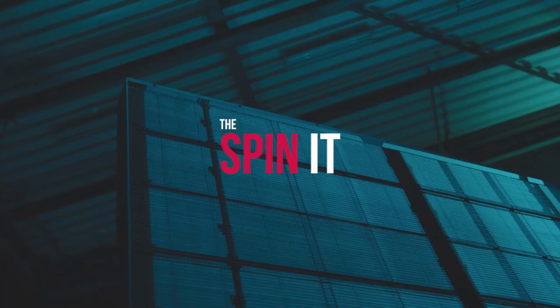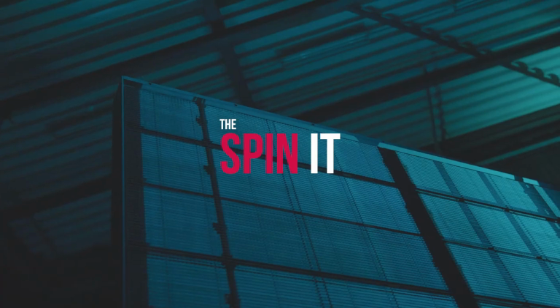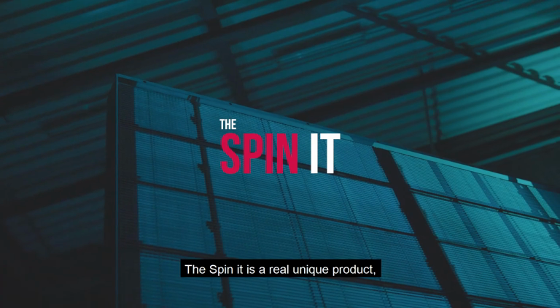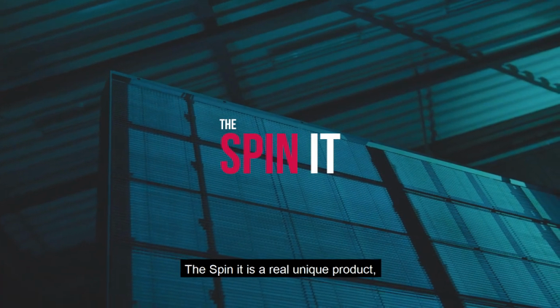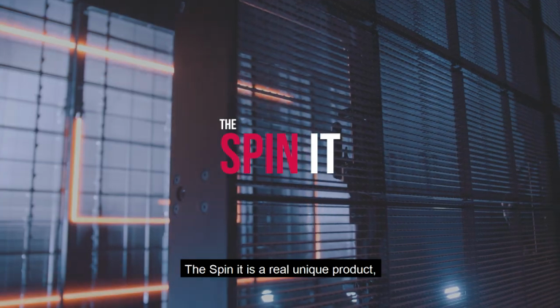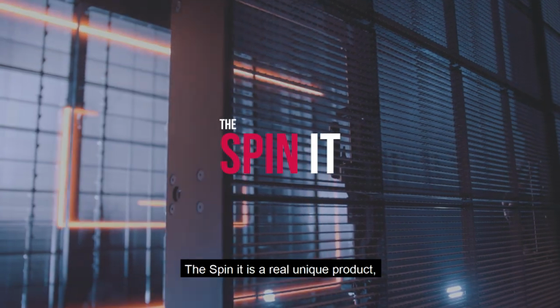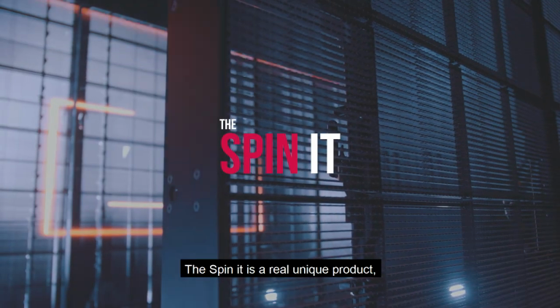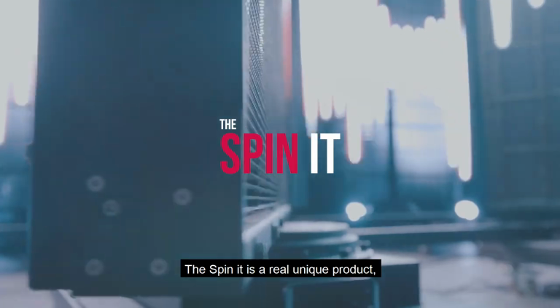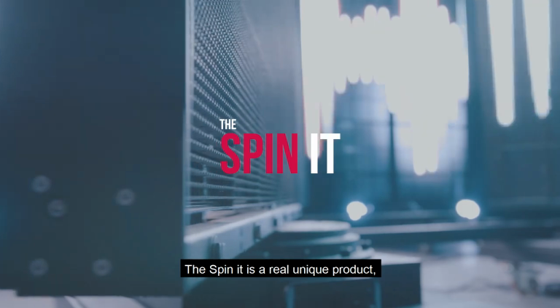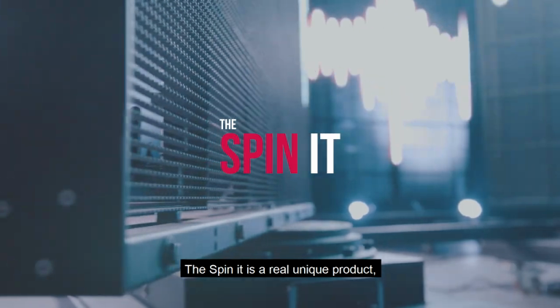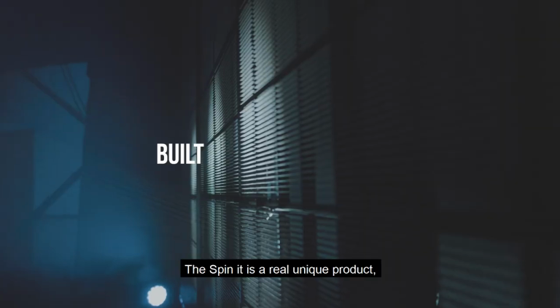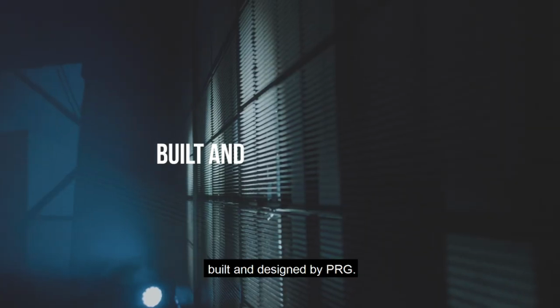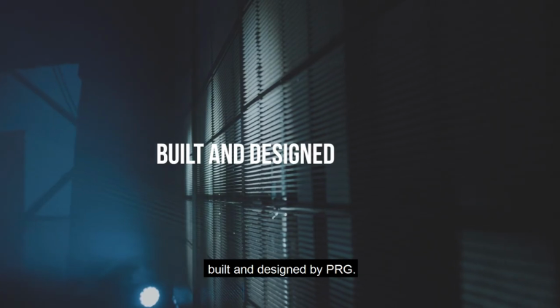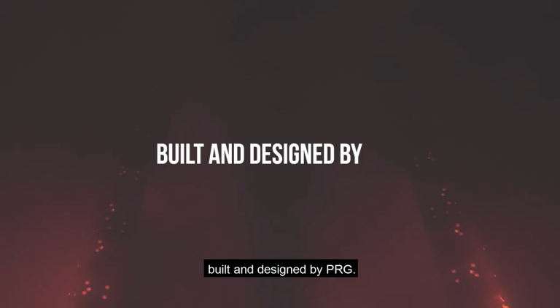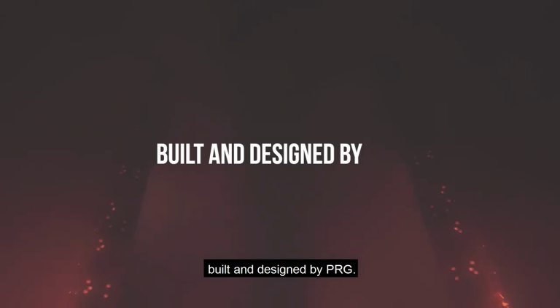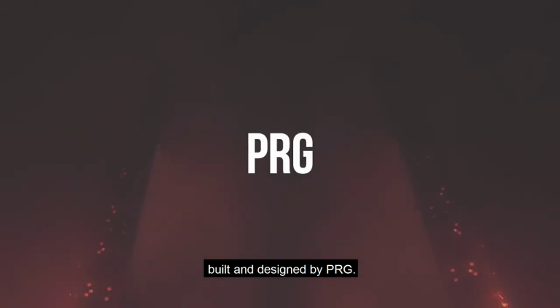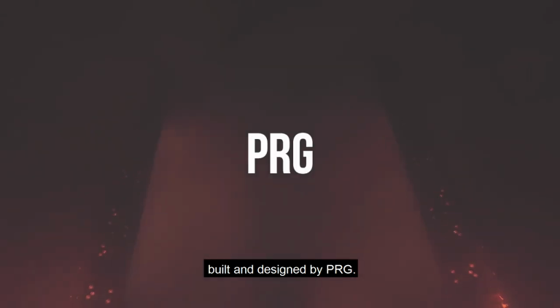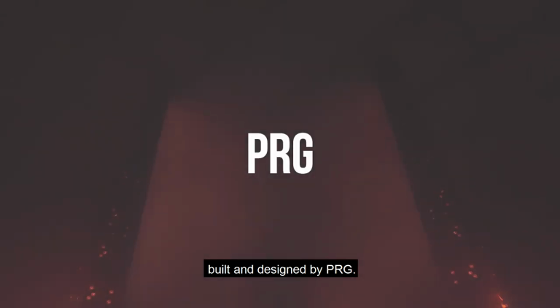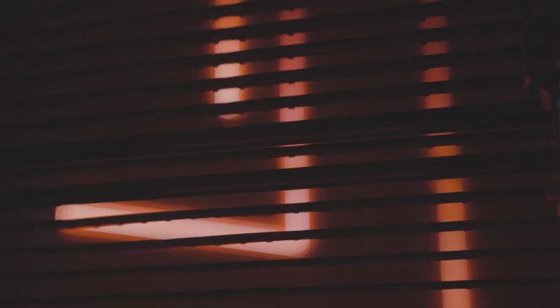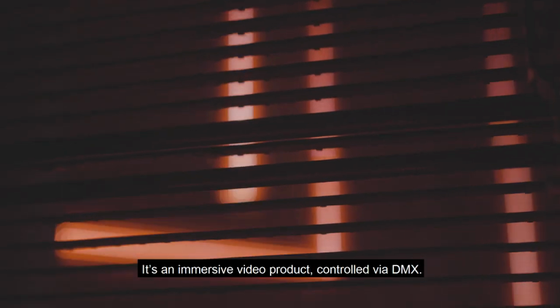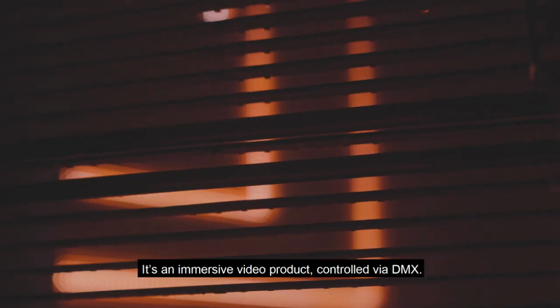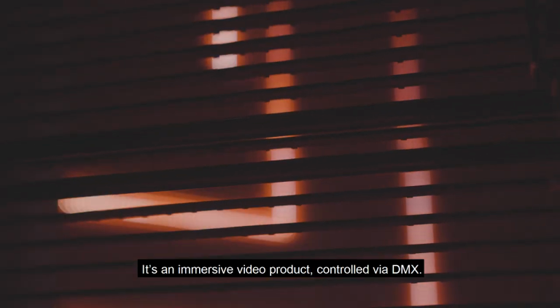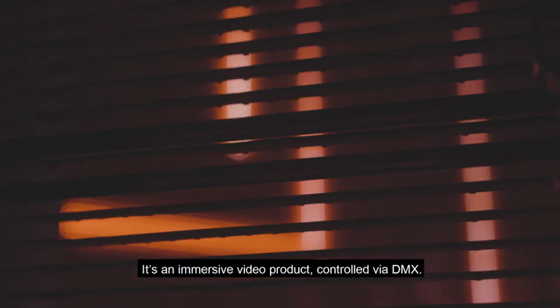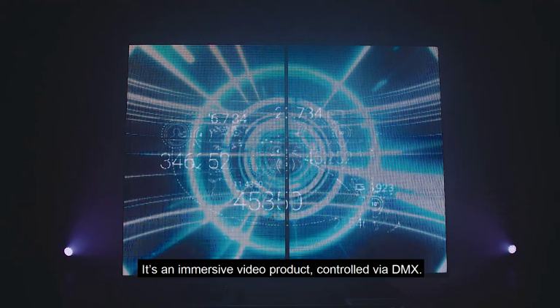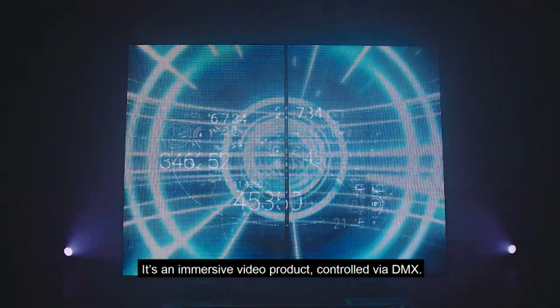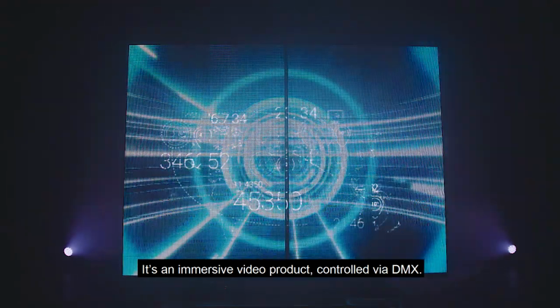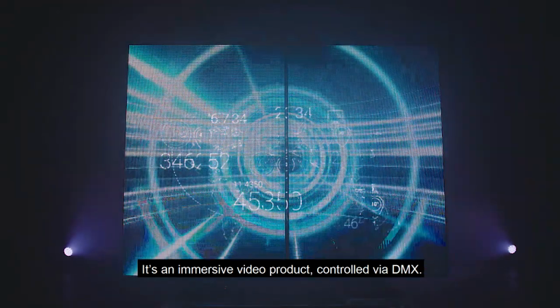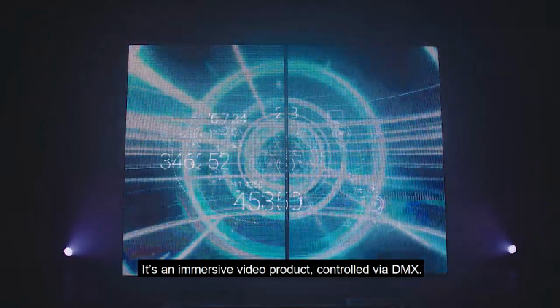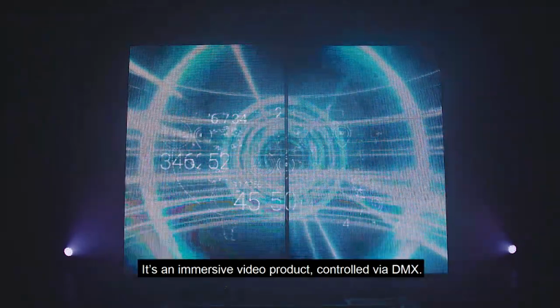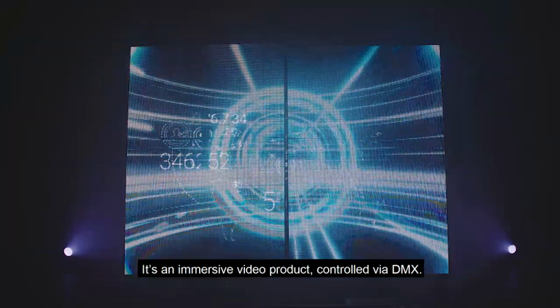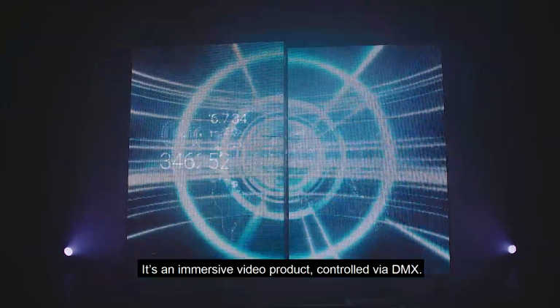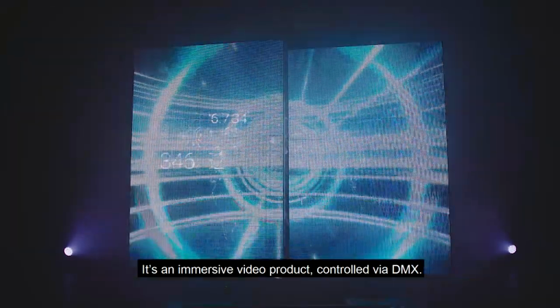The Spinit is a real unique product built and designed by PRG. It's an immersive video product controlled via DMX.